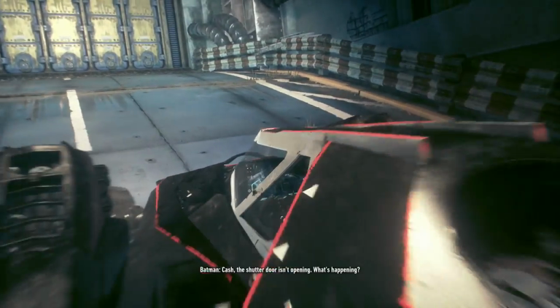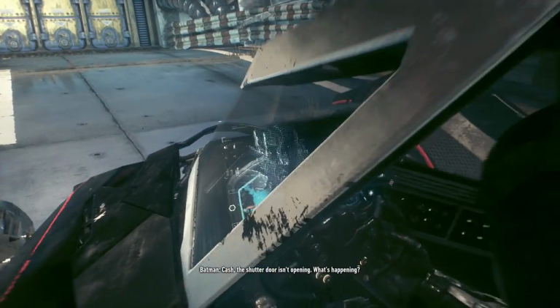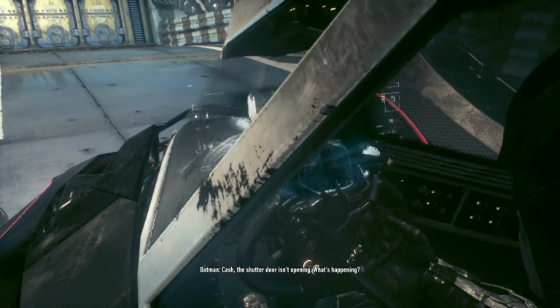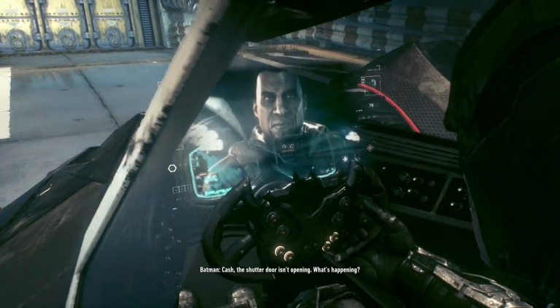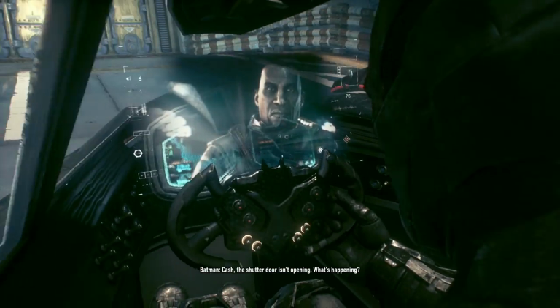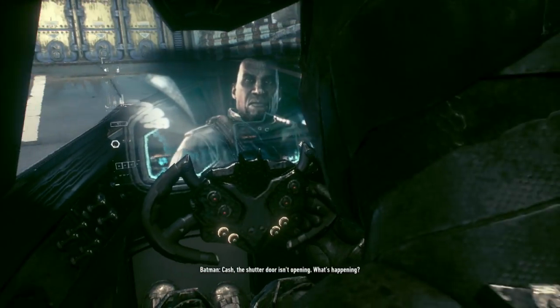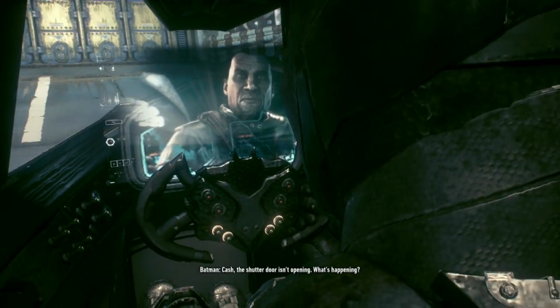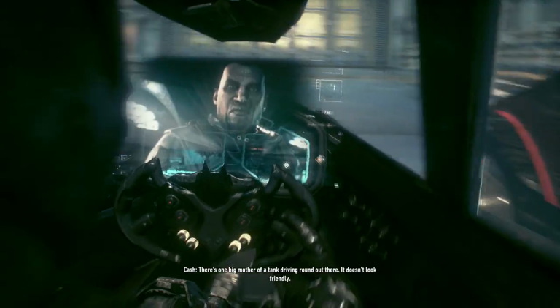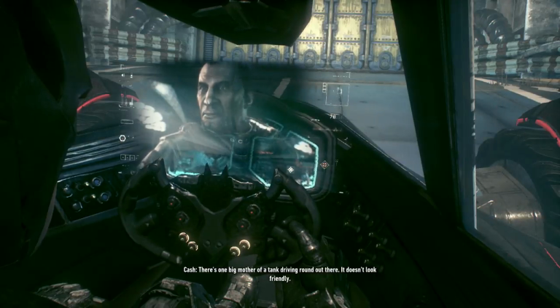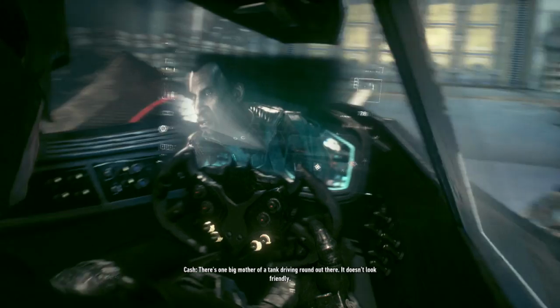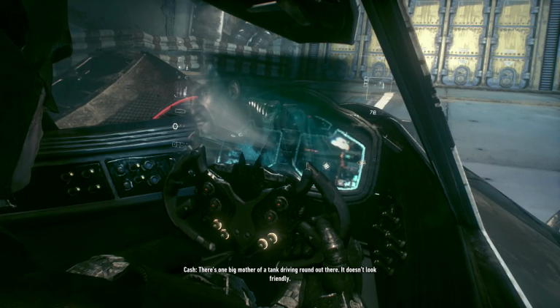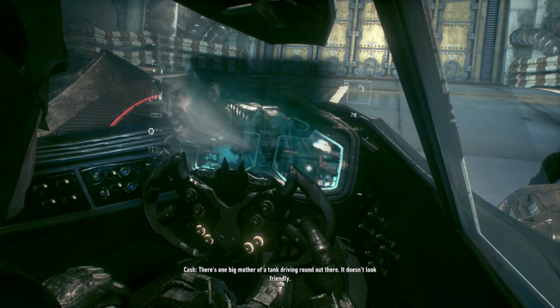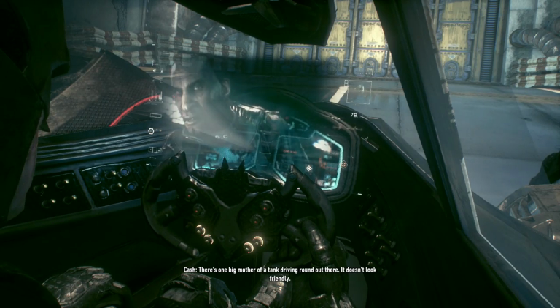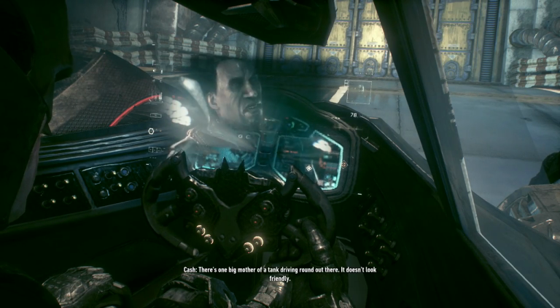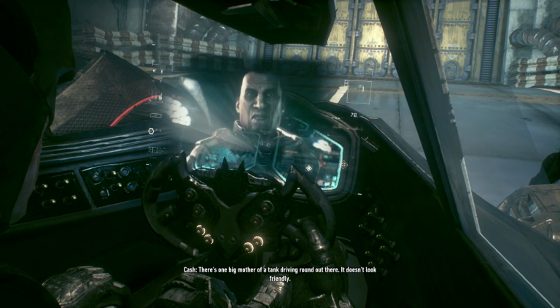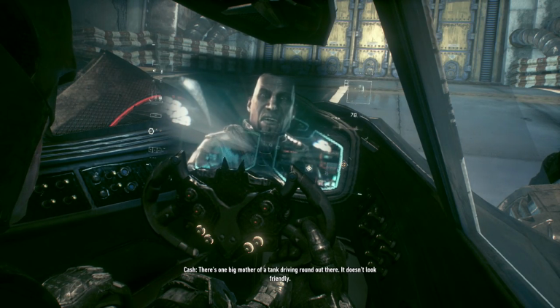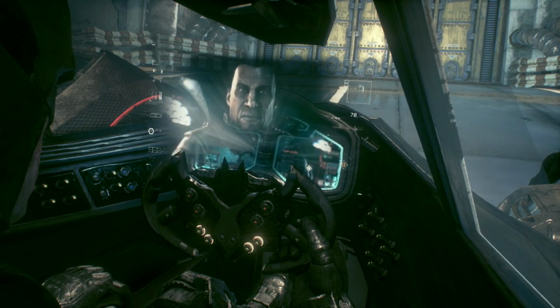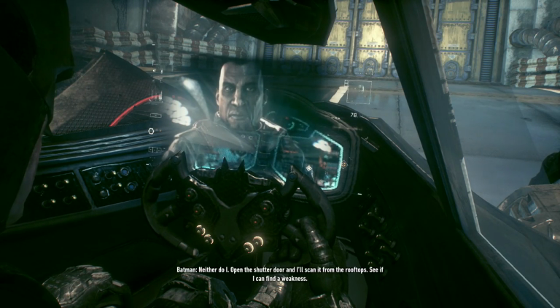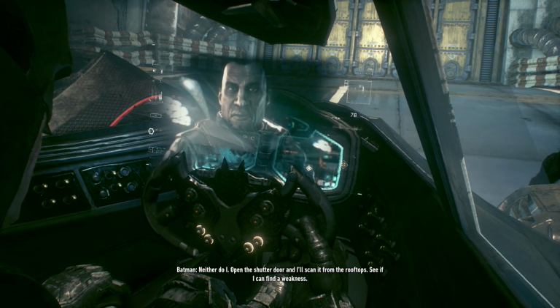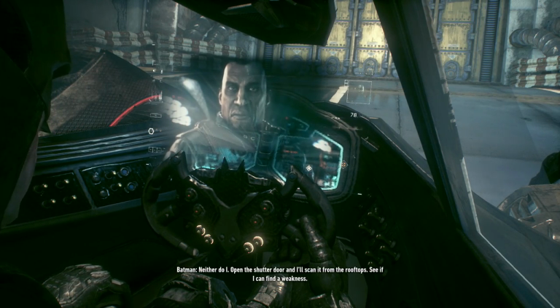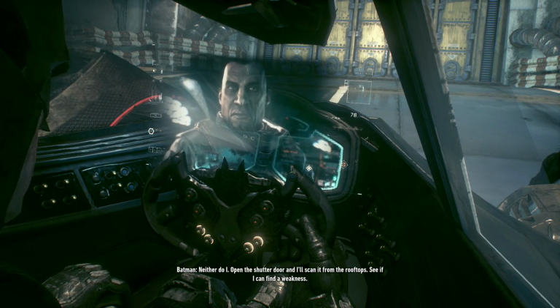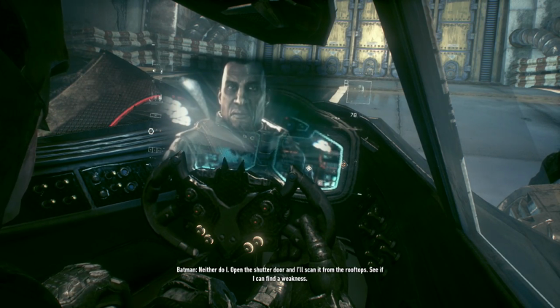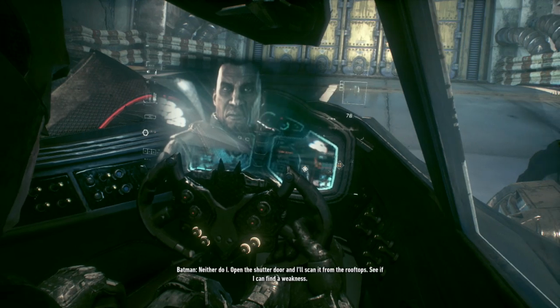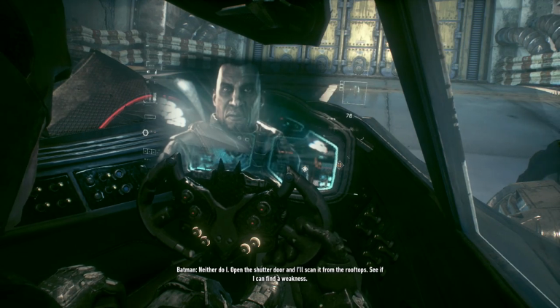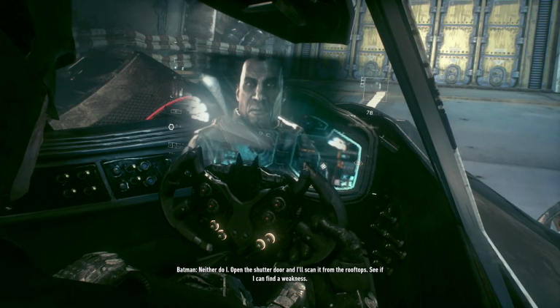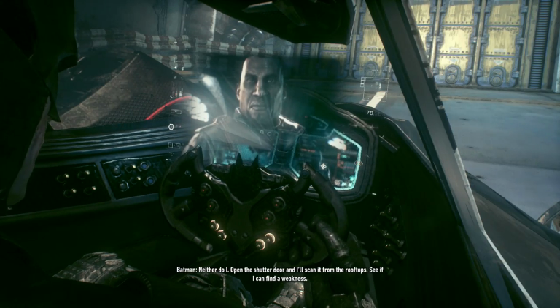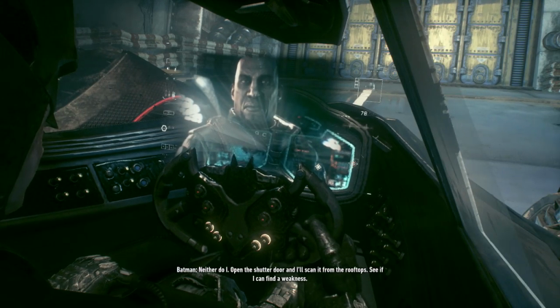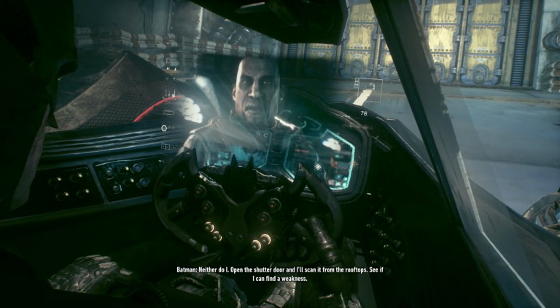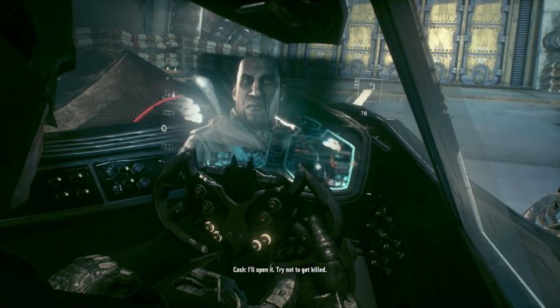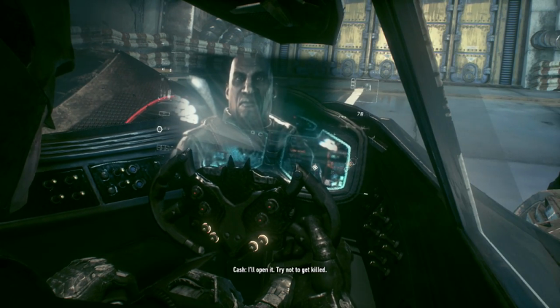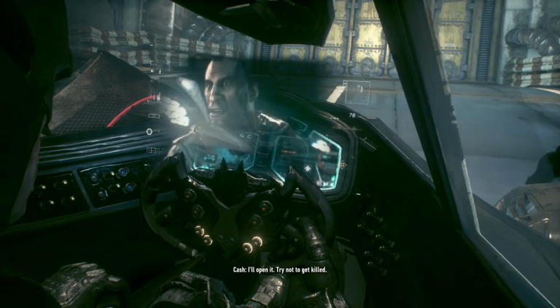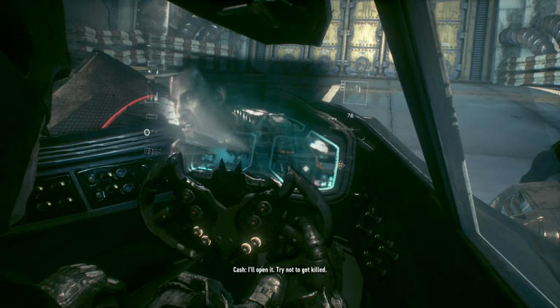Cash, the shutter door isn't opening. What's happening? There's one big mother of a tank driving around out there. It doesn't look friendly. Neither do I. Open the shutter door and I'll scan it from the rooftops. See if I can find a weakness. I'll open it. Try not to get killed.